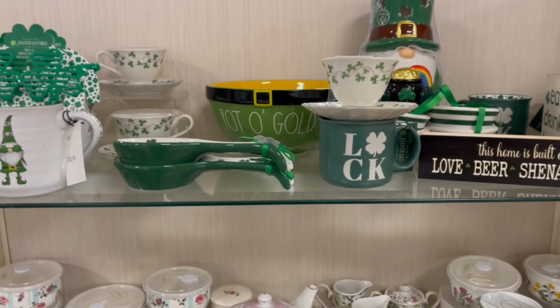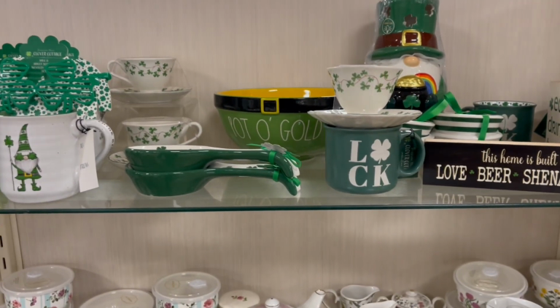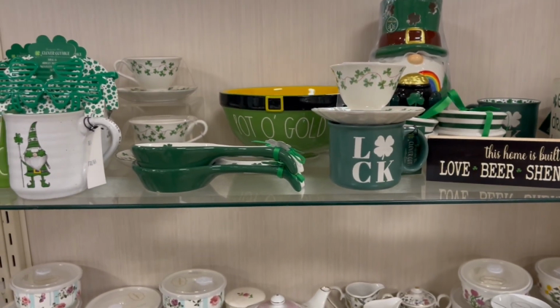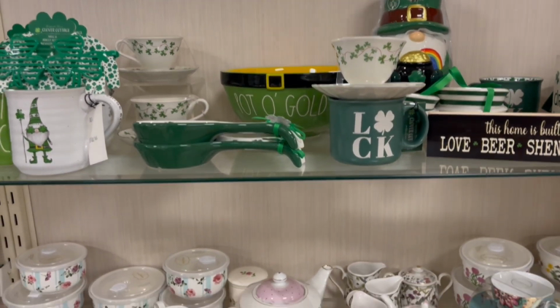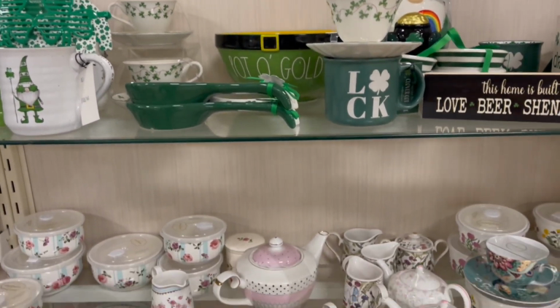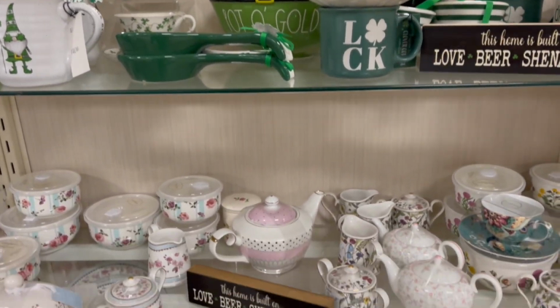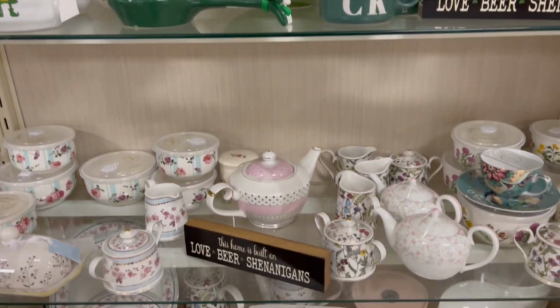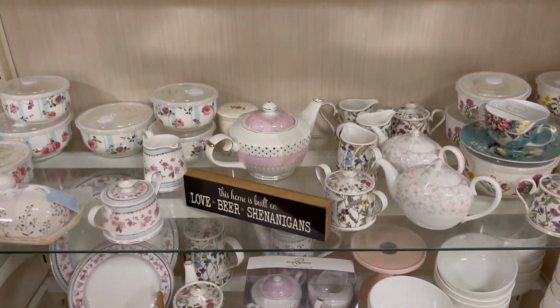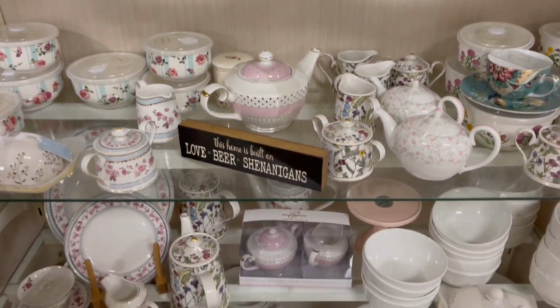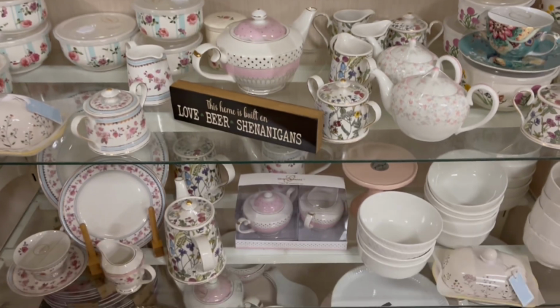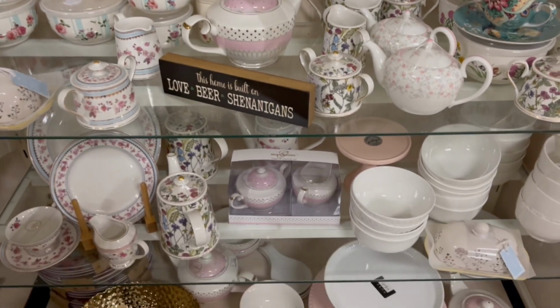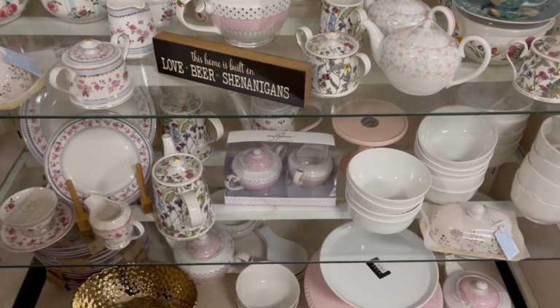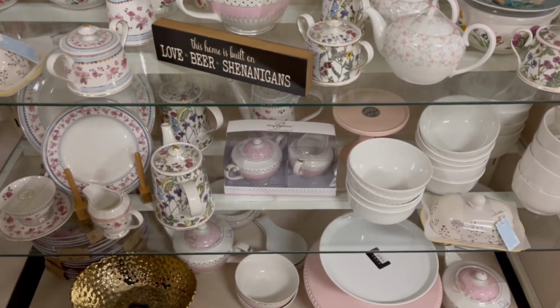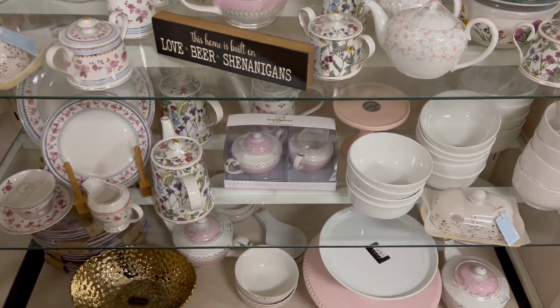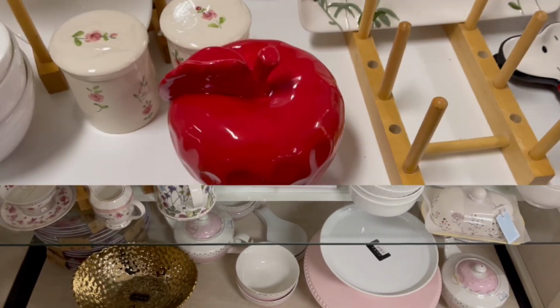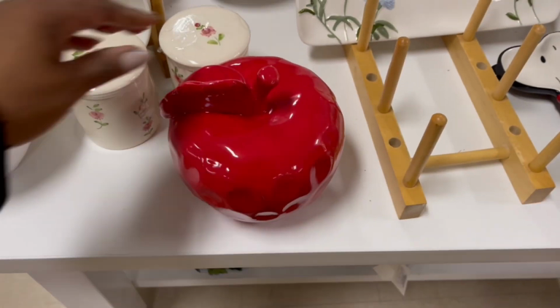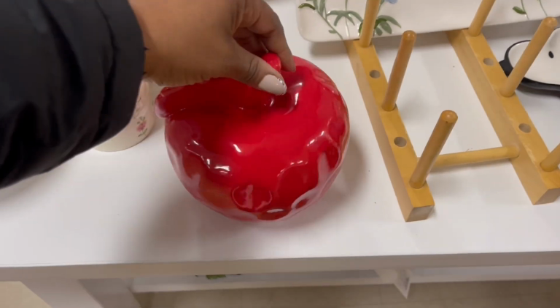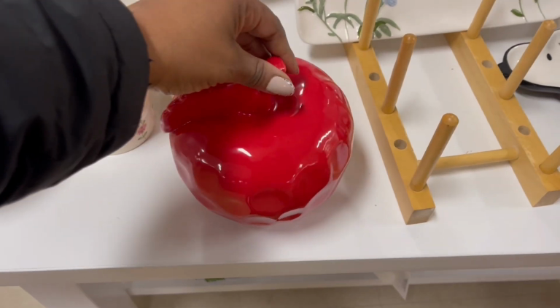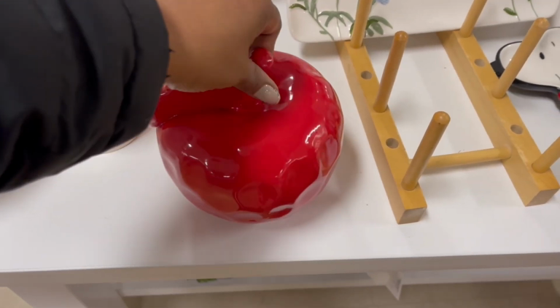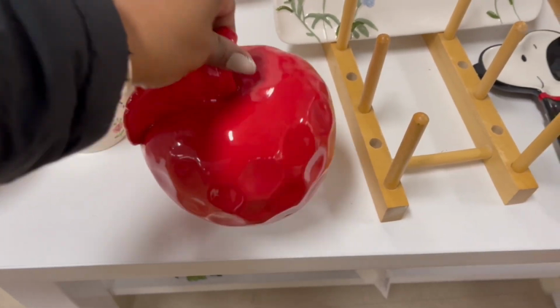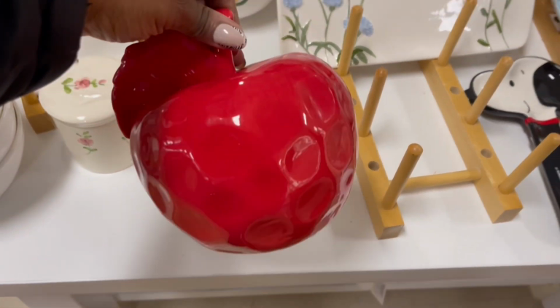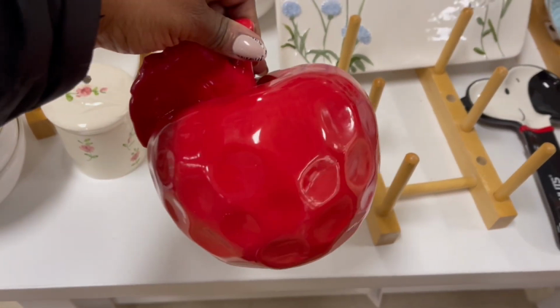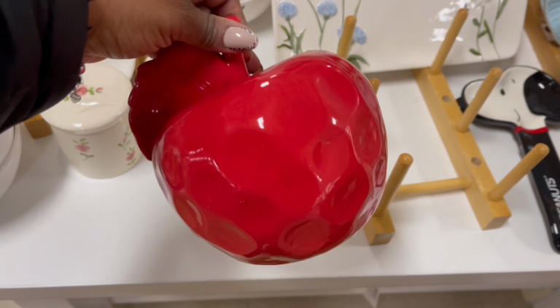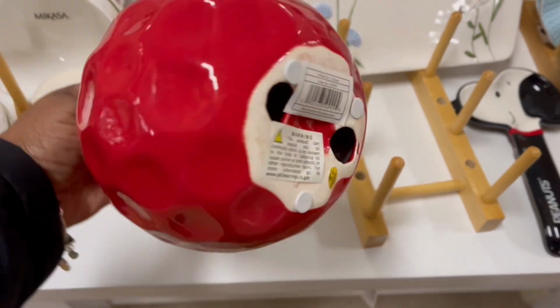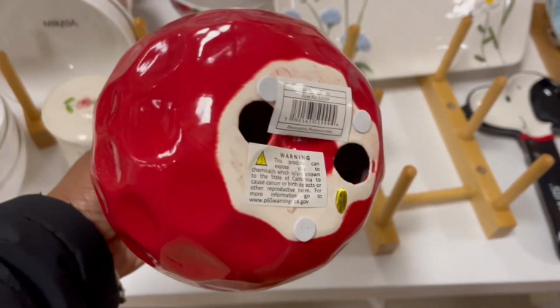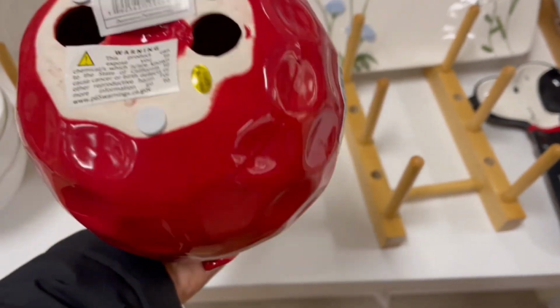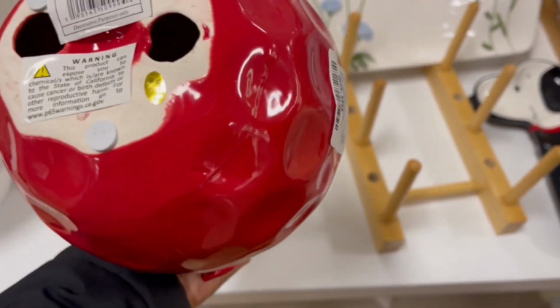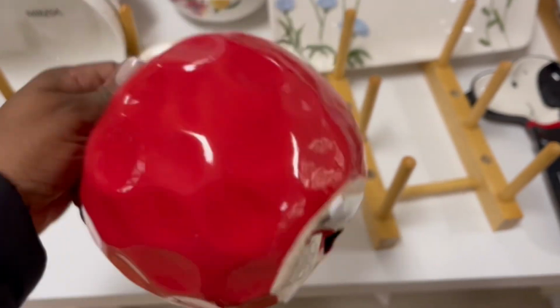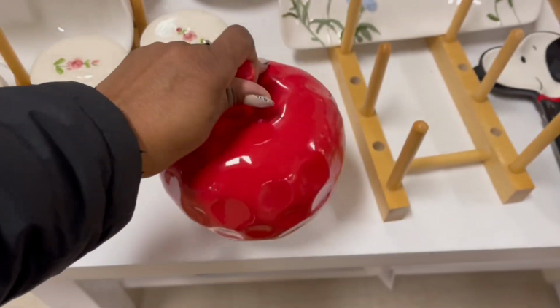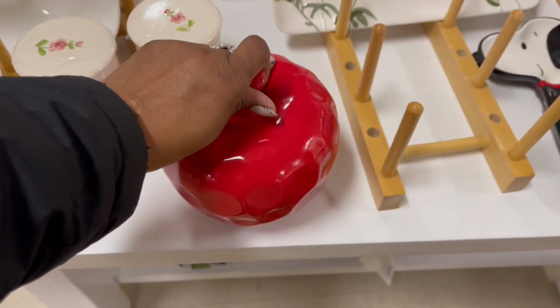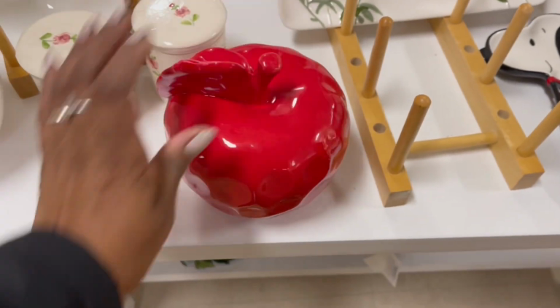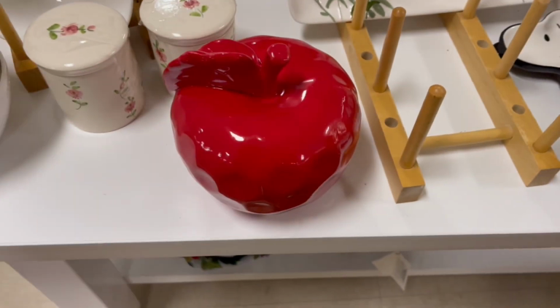Still rocking the St. Patty's up here. And then some more good stuff down here. Well, this is cute. Oh, it's not heavy. That's cute. $5.99. I like that.